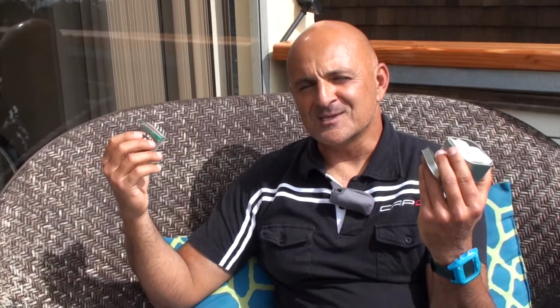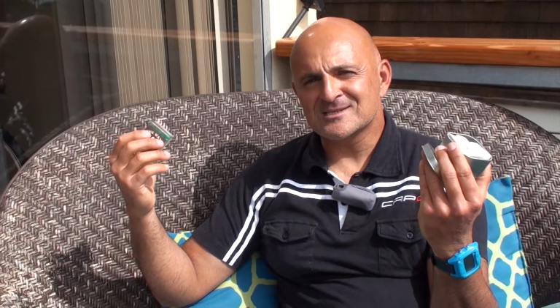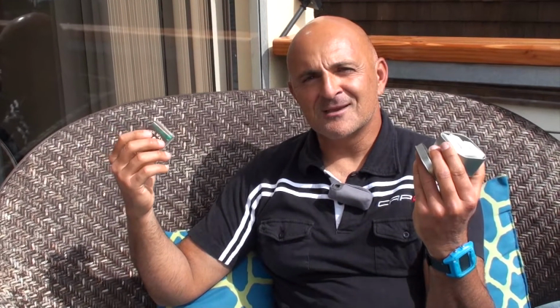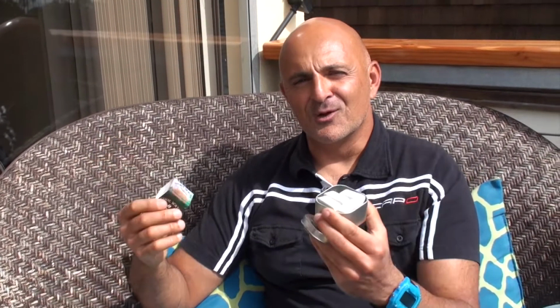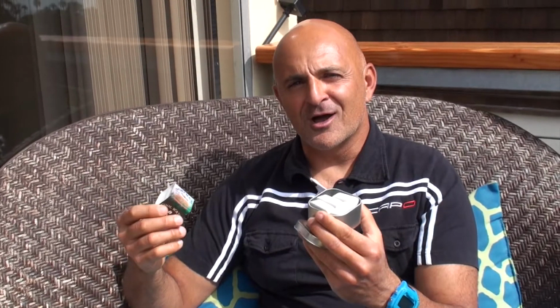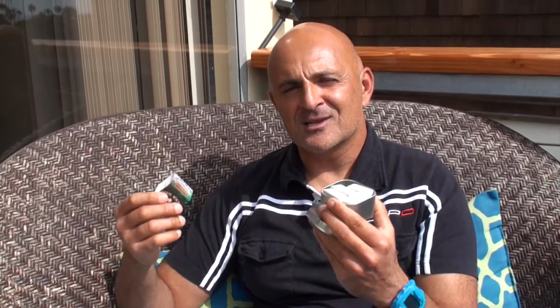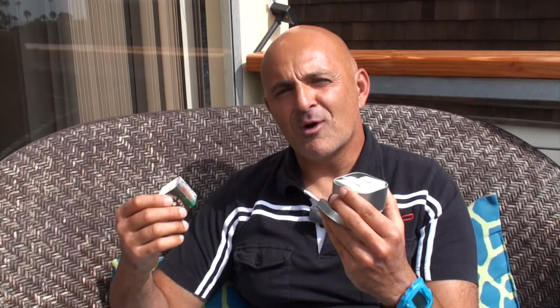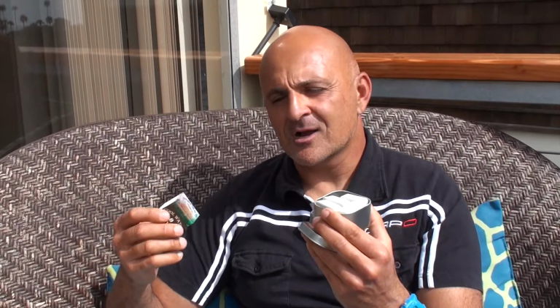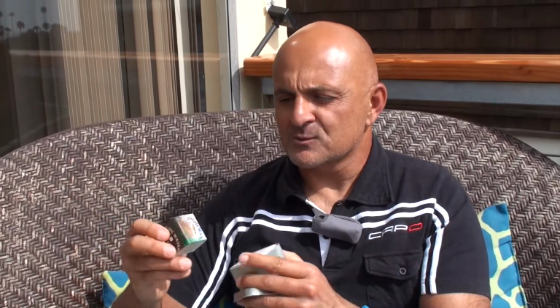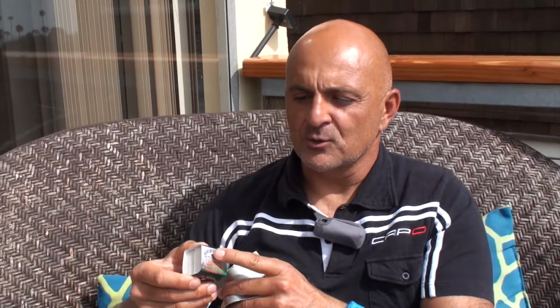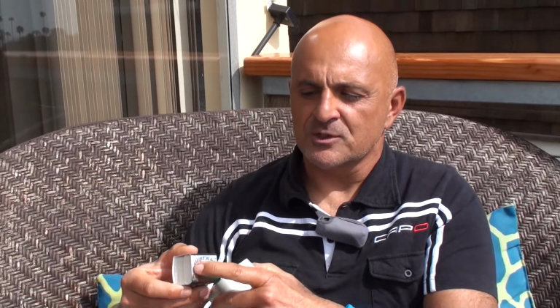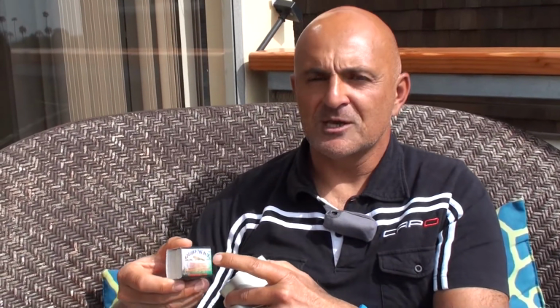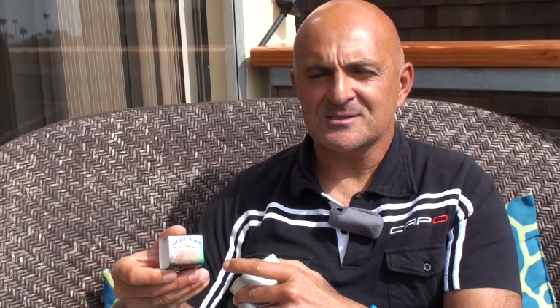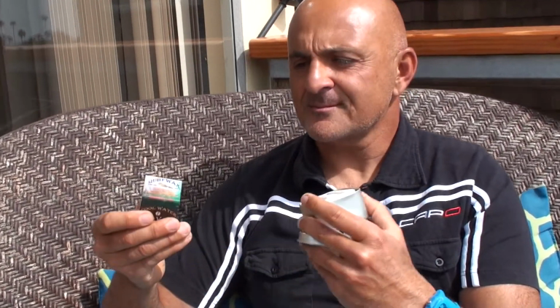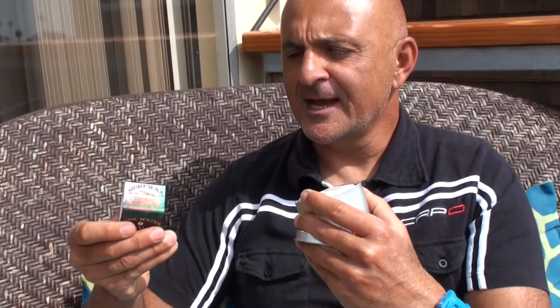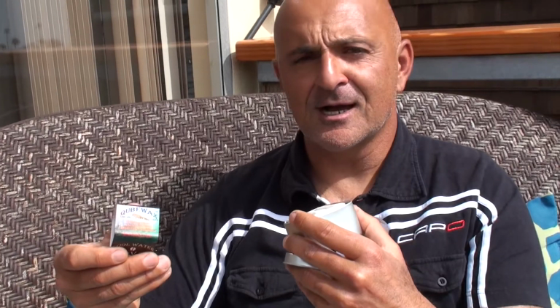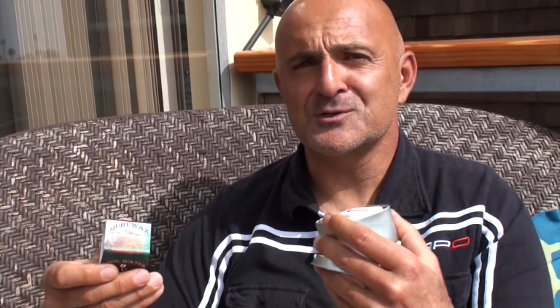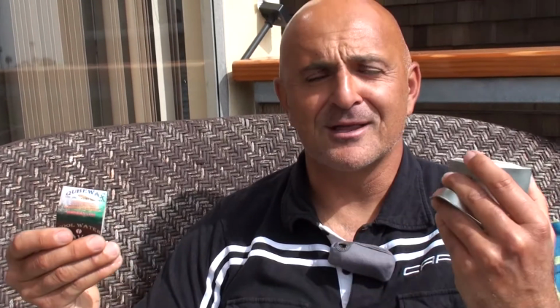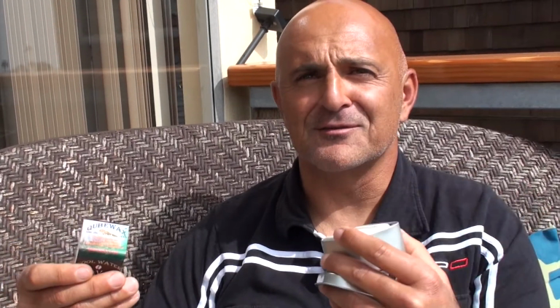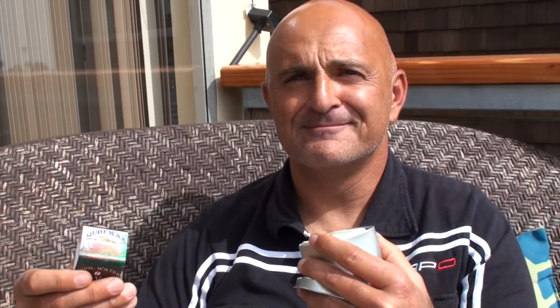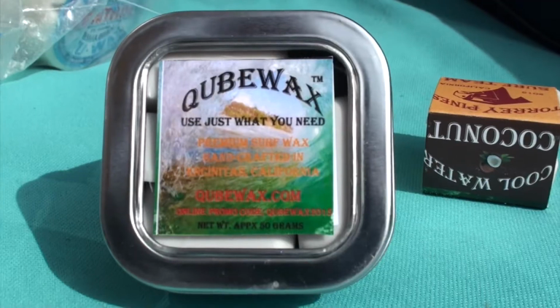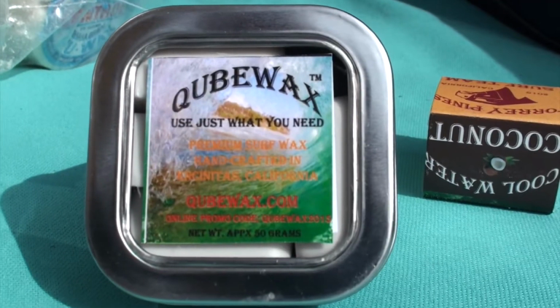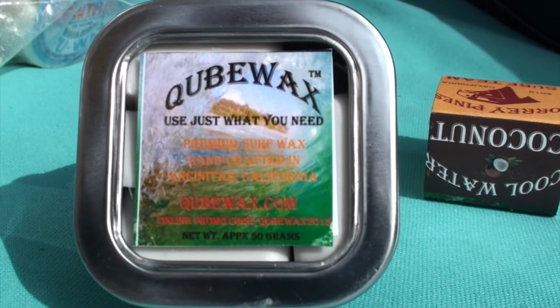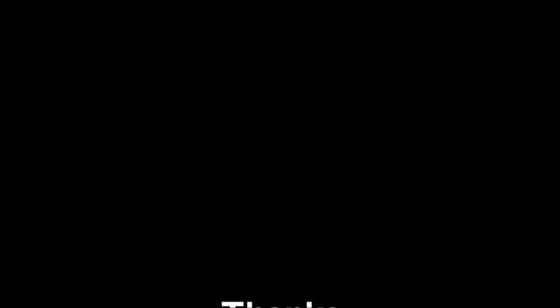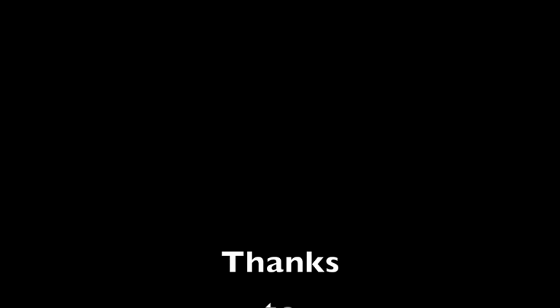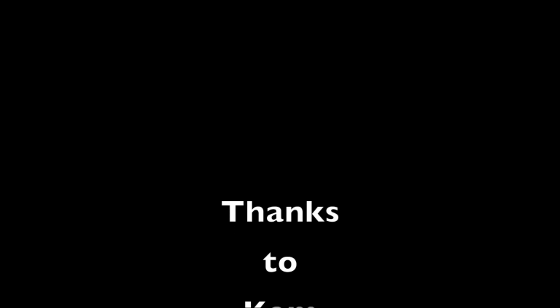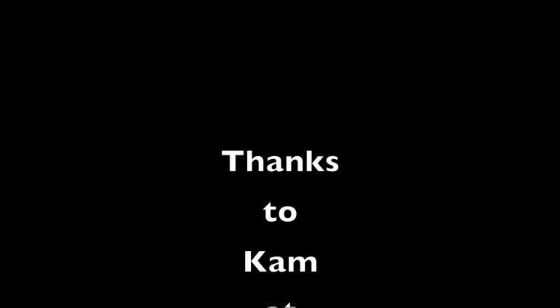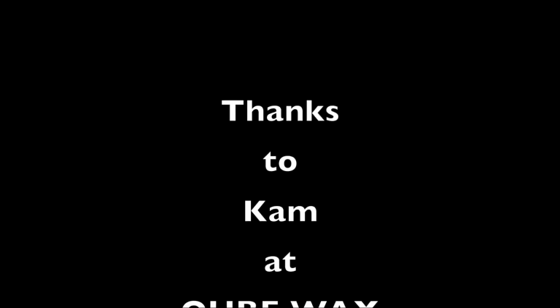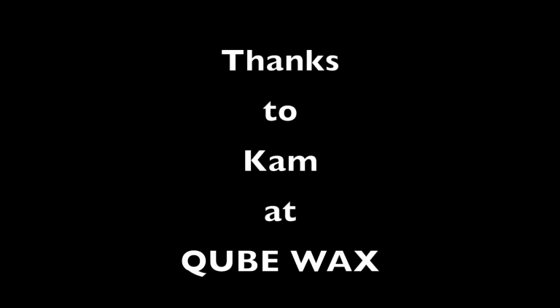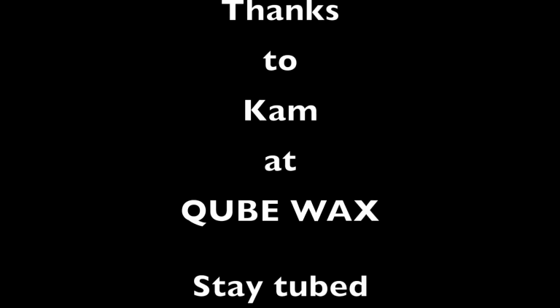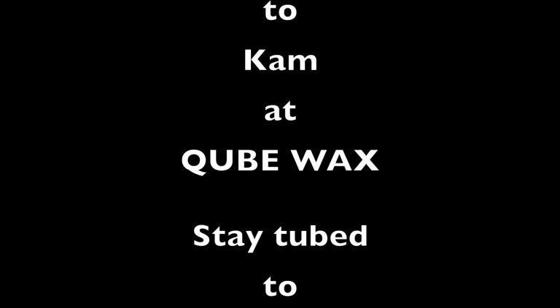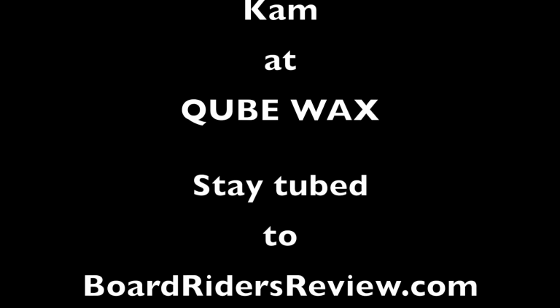That's my wax company. Look for it online at cubewax.com — it's with a Q, so Q-U-B-E wax. Dealers, we'd love to hear from you. We'll see you next time.